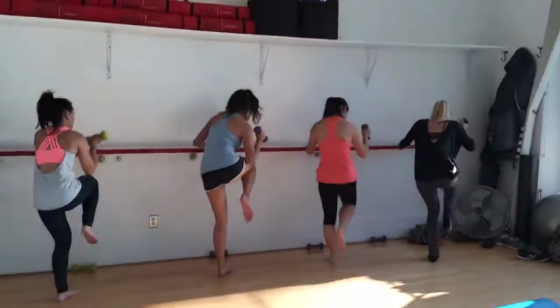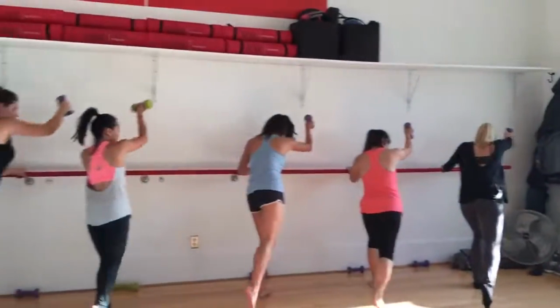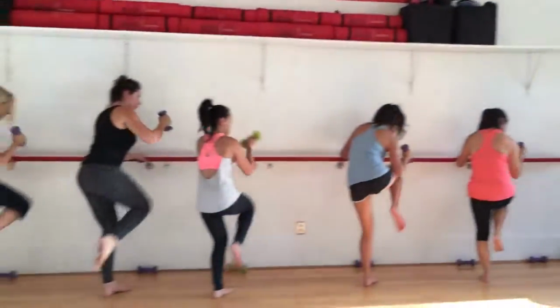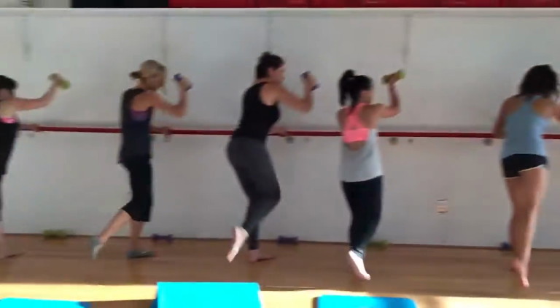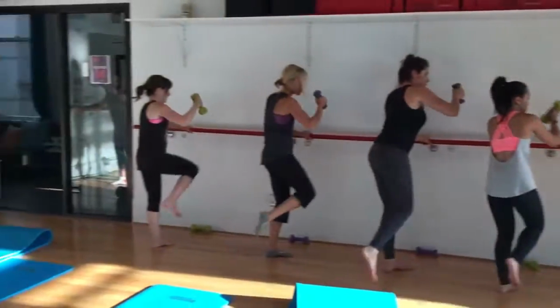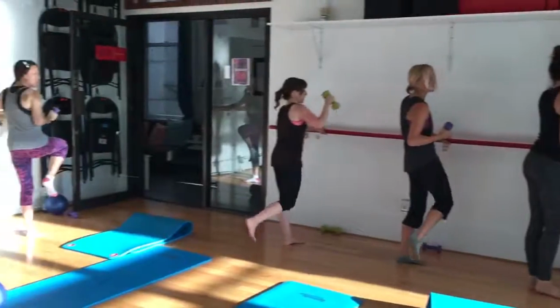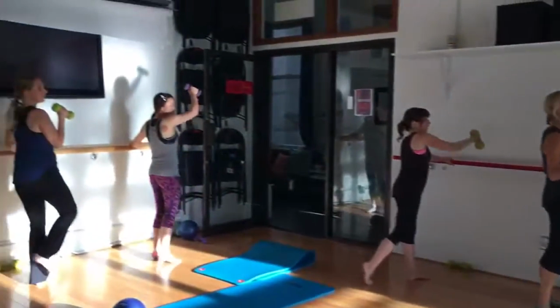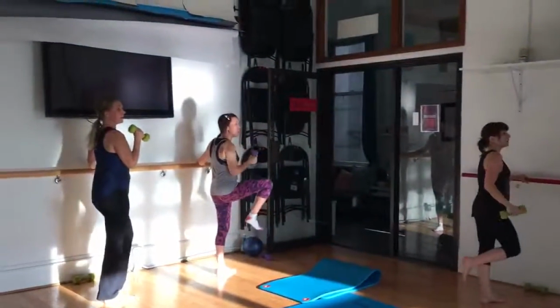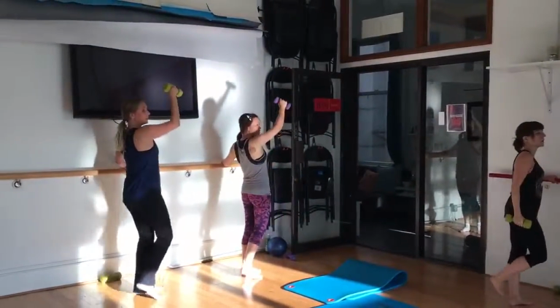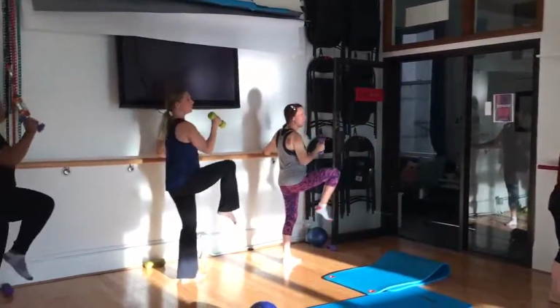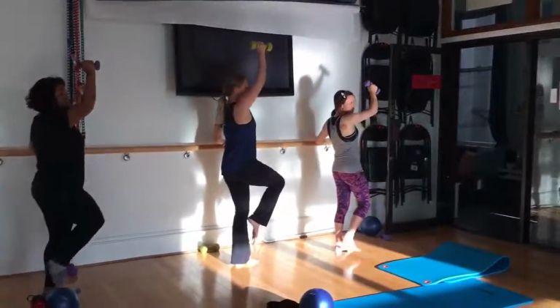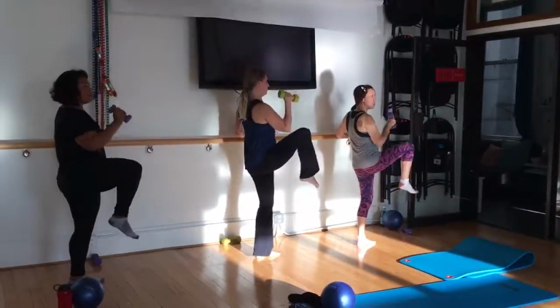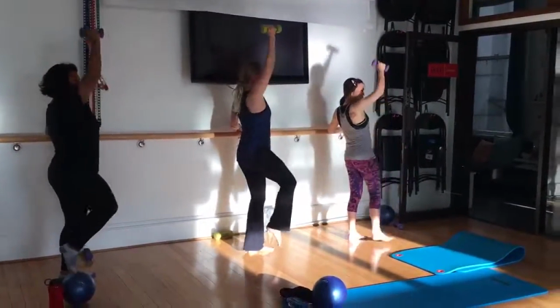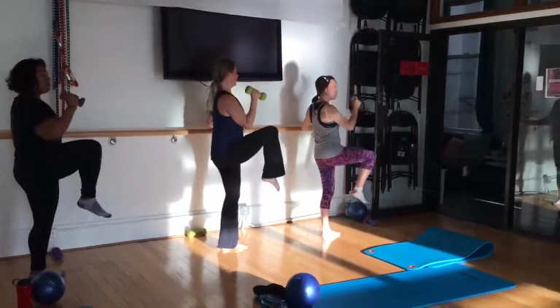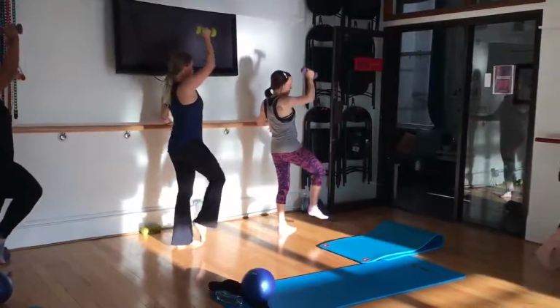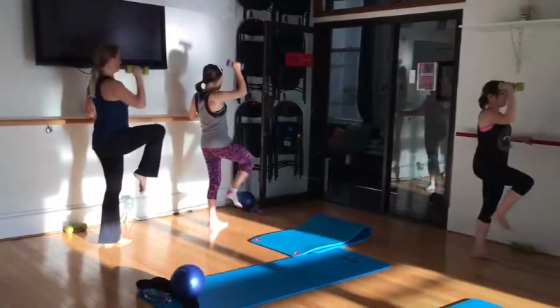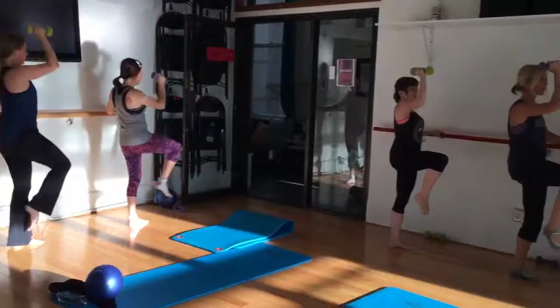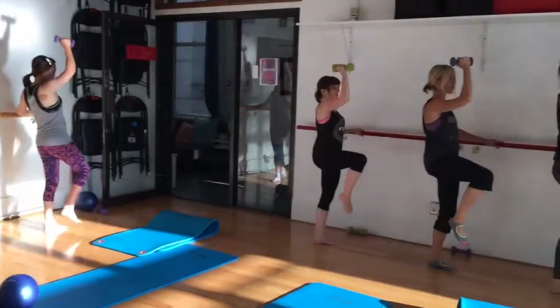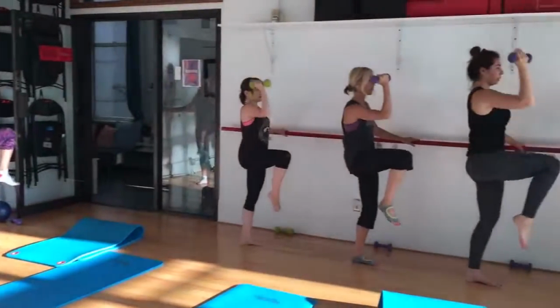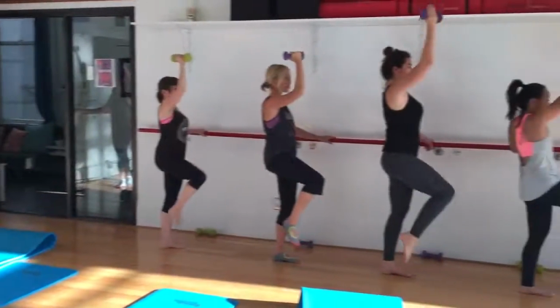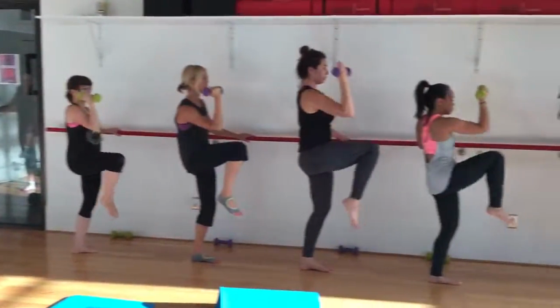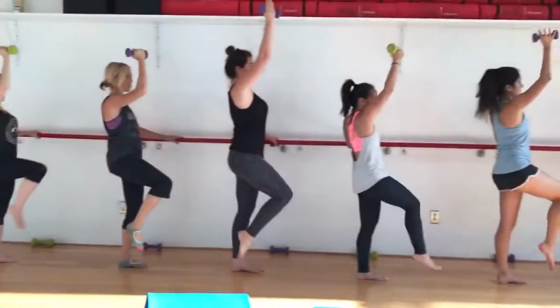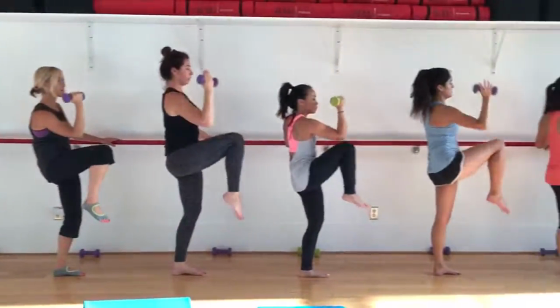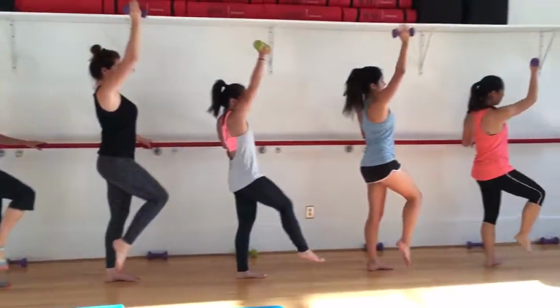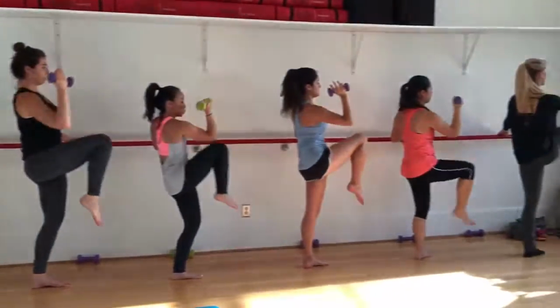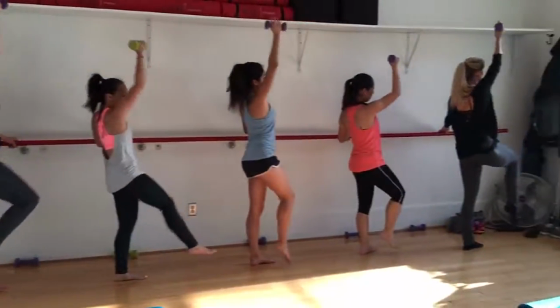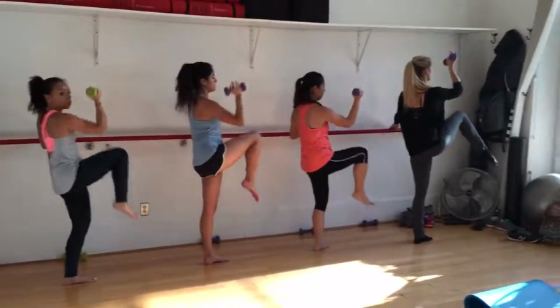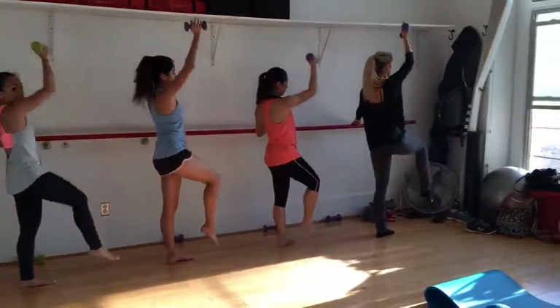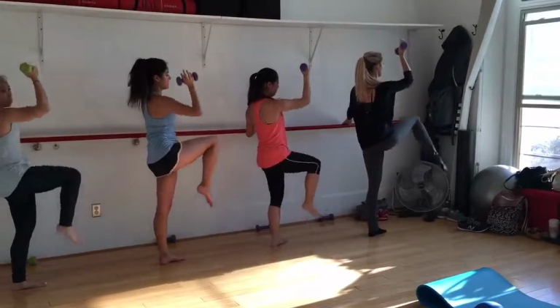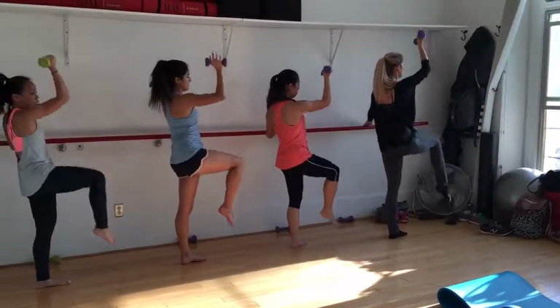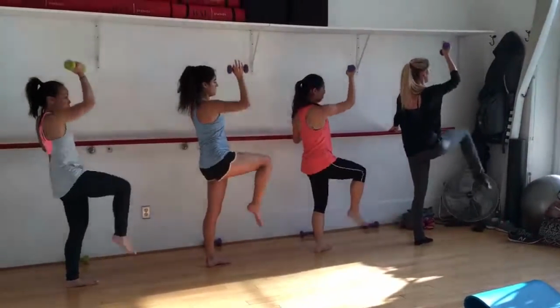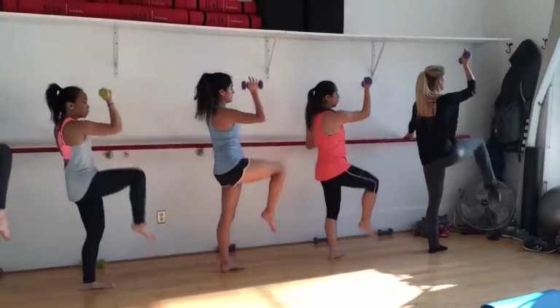Five, six, seven, eight, come right. Scoot.